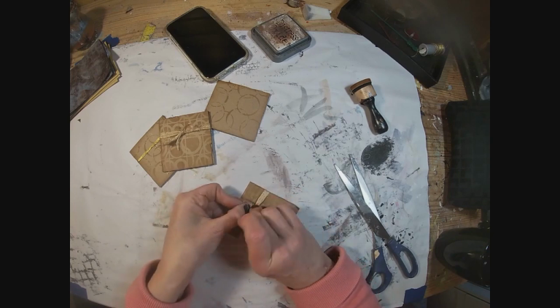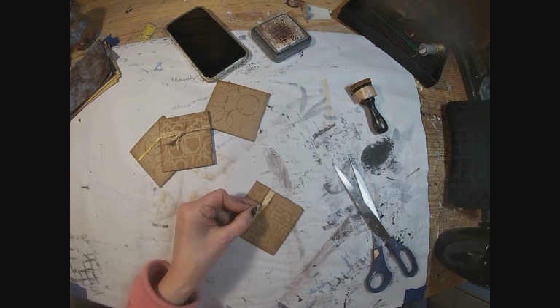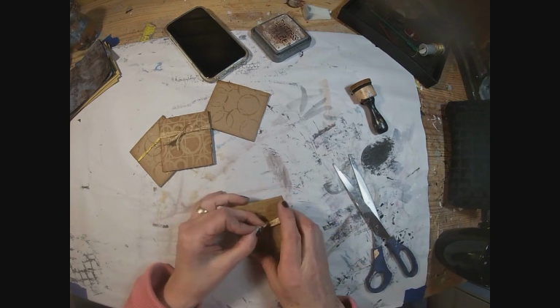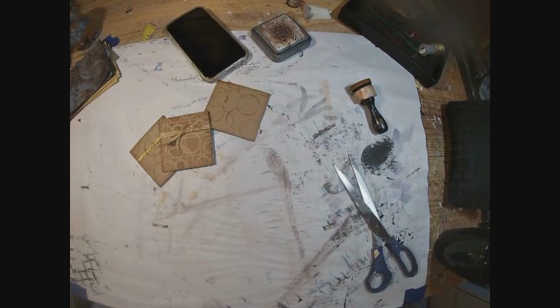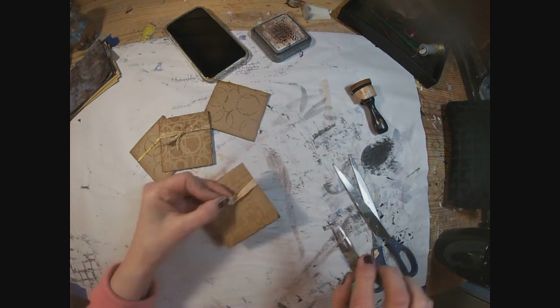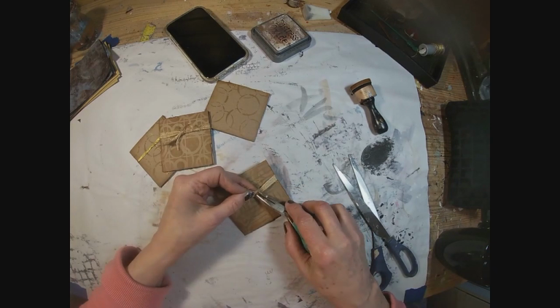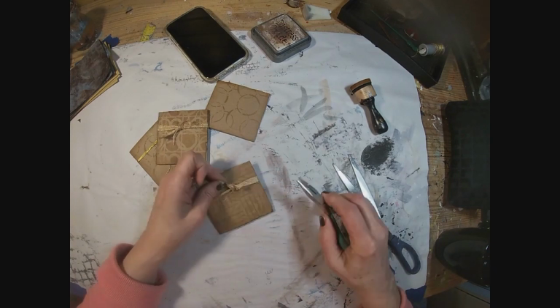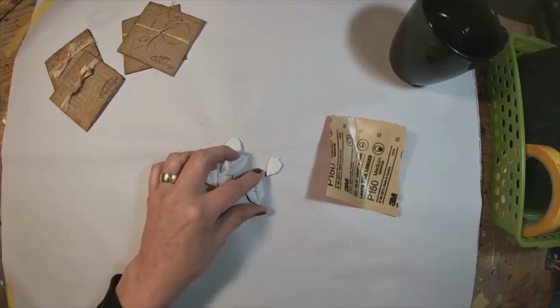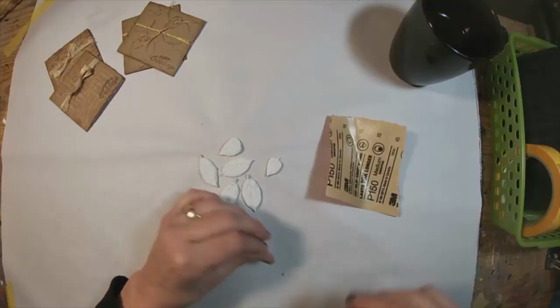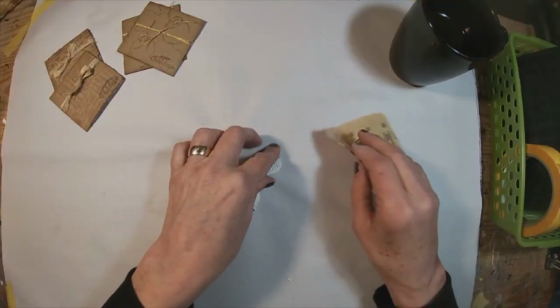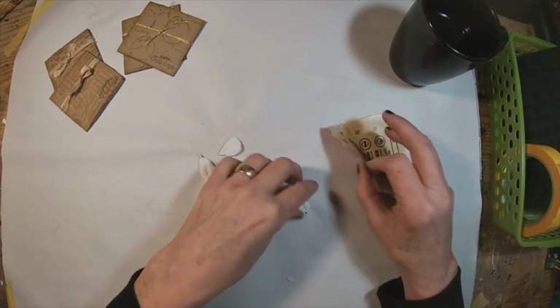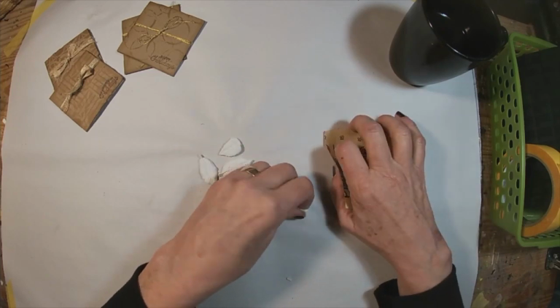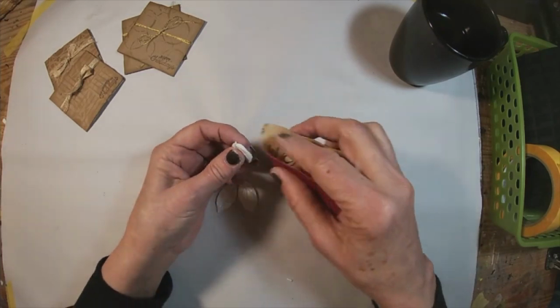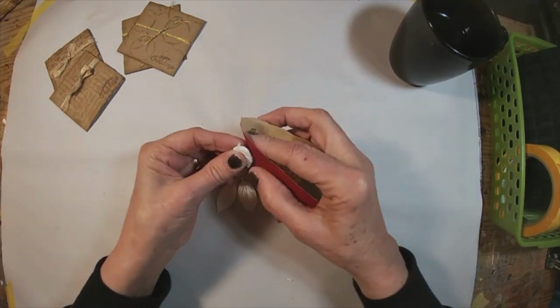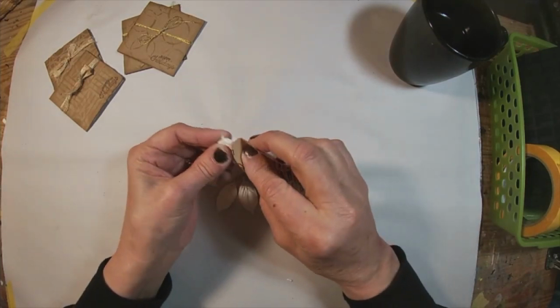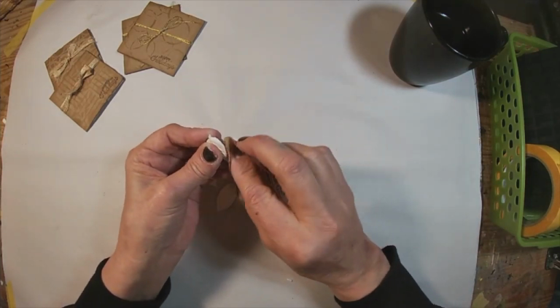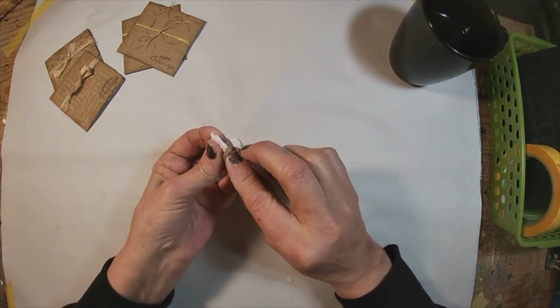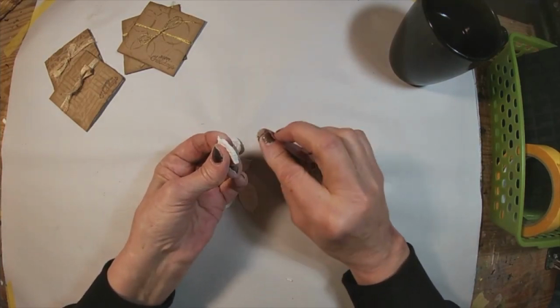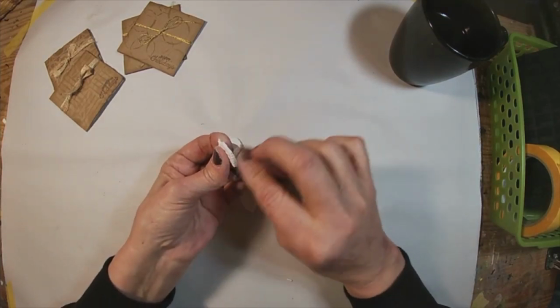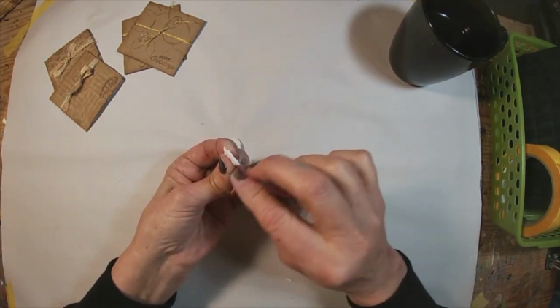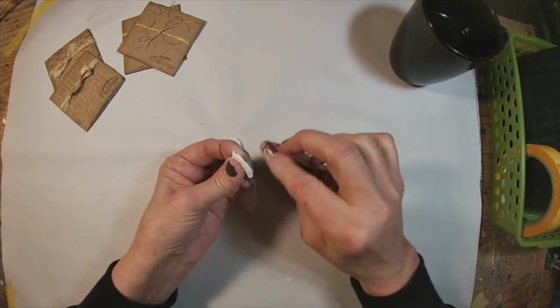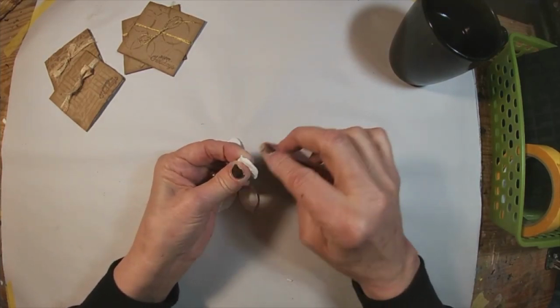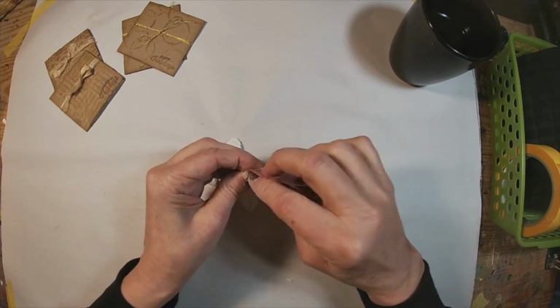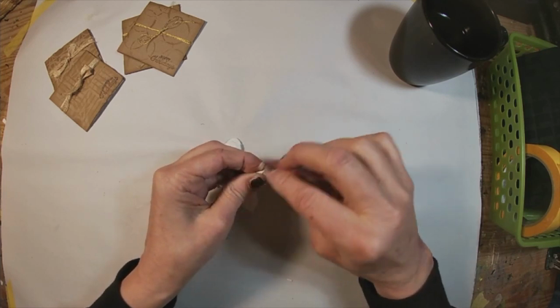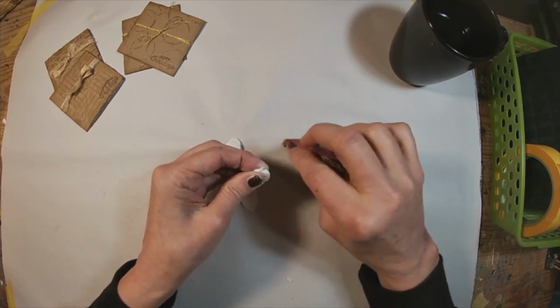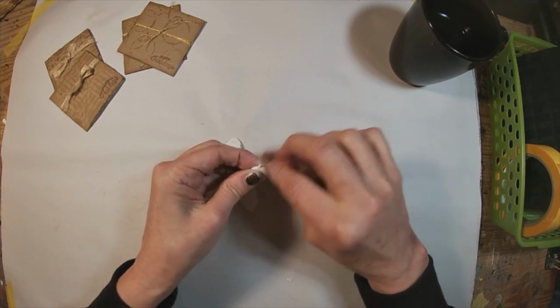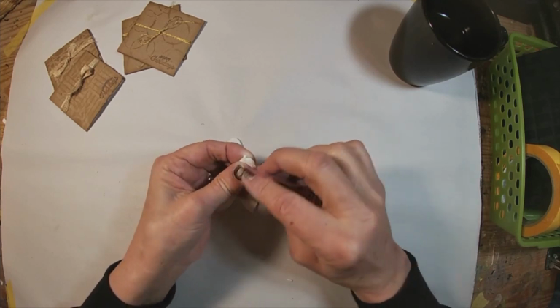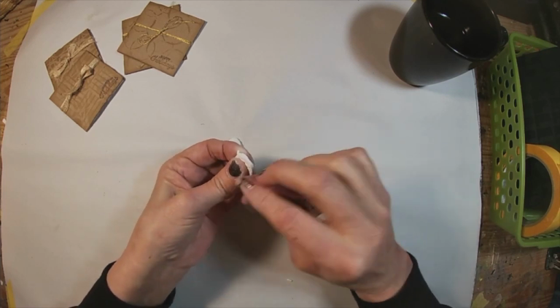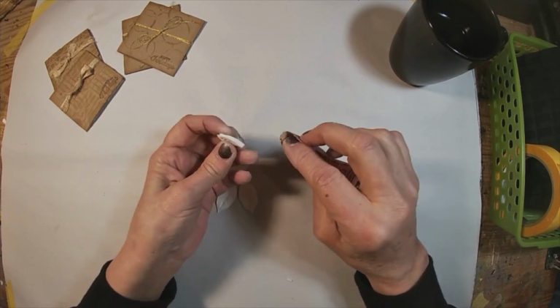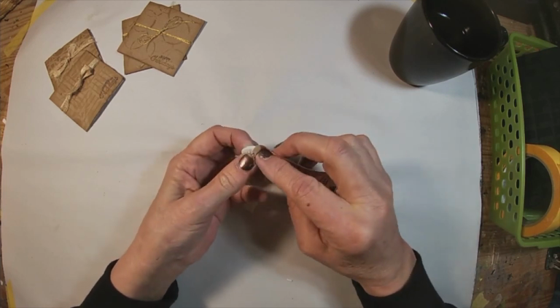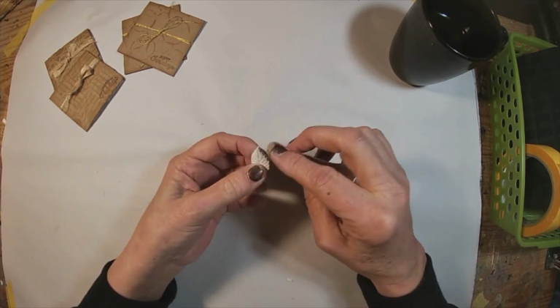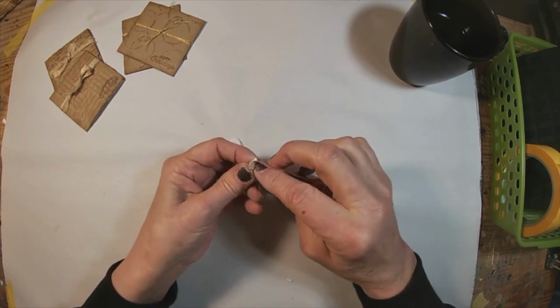I think these would look kind of nice tucked down if you have a journal that closes with a ribbon — you can tuck these down inside when you gift it. There are just so many things you could do with it: down inside a gift, a stocking stuffer, or whatever you want to use it for.